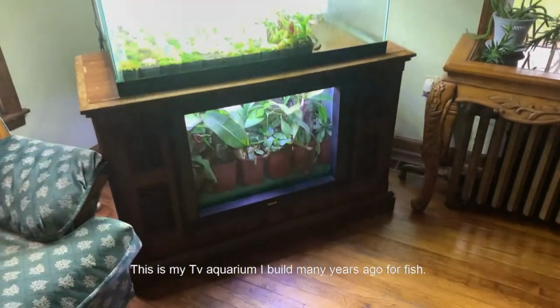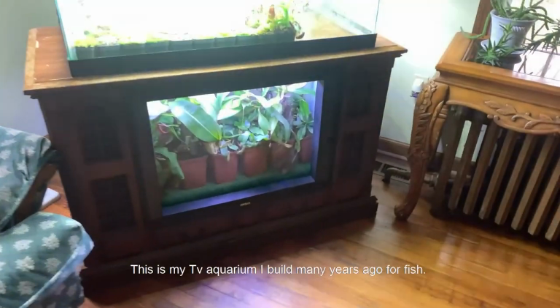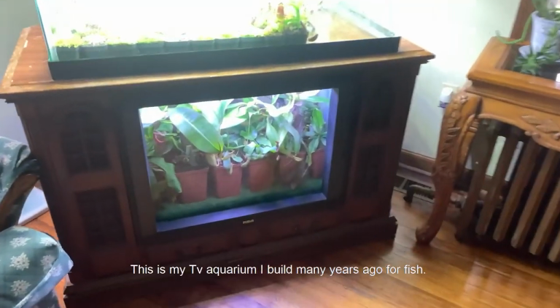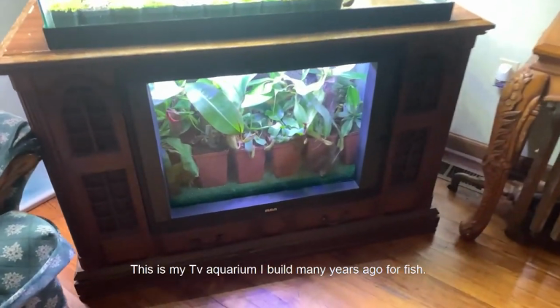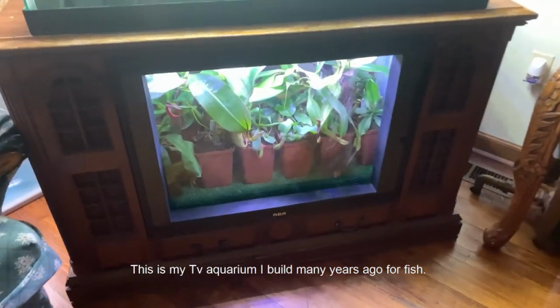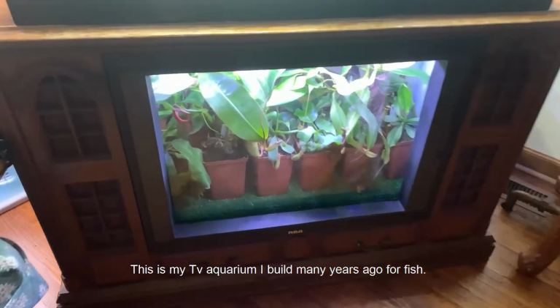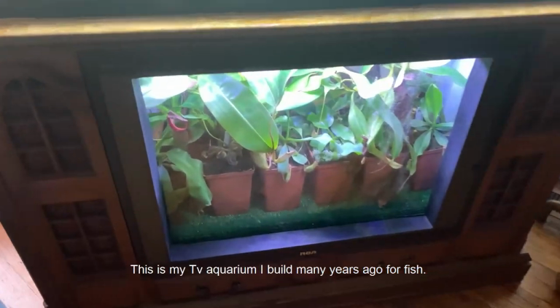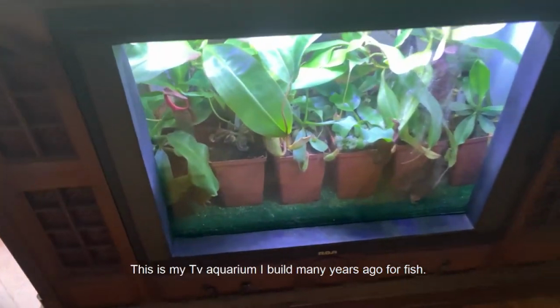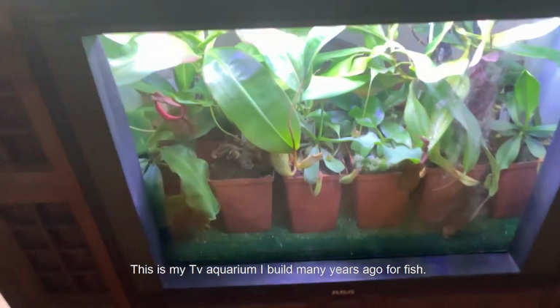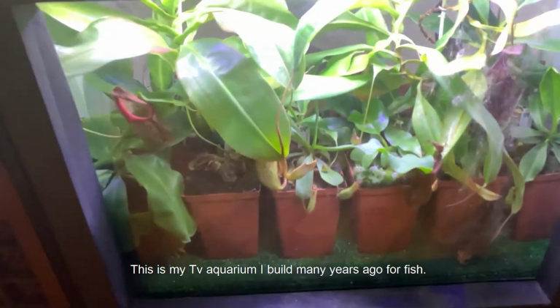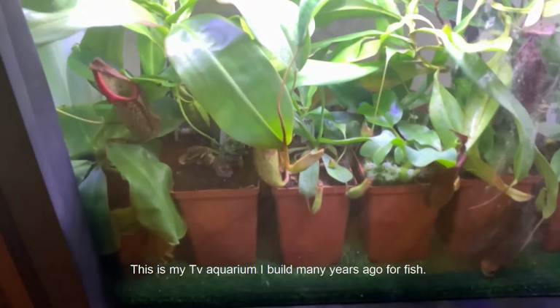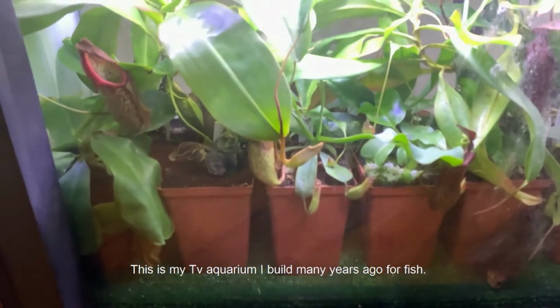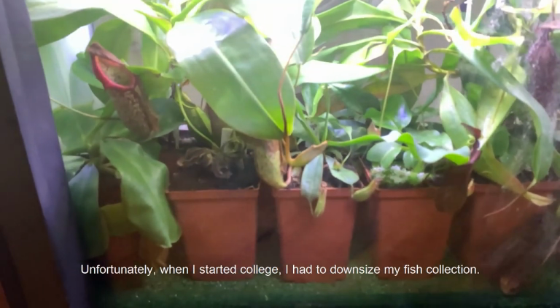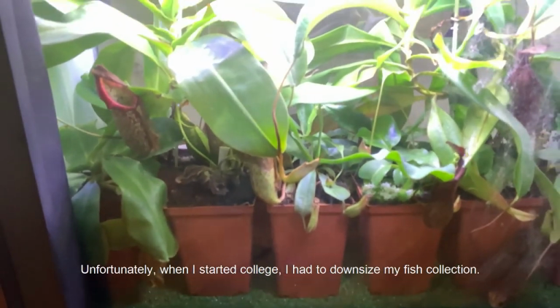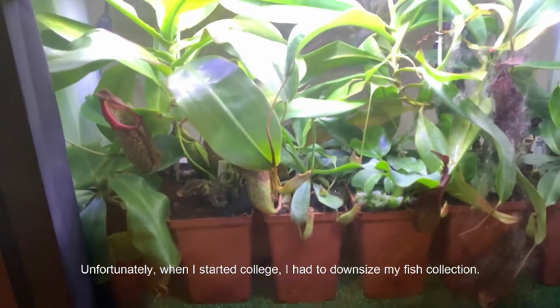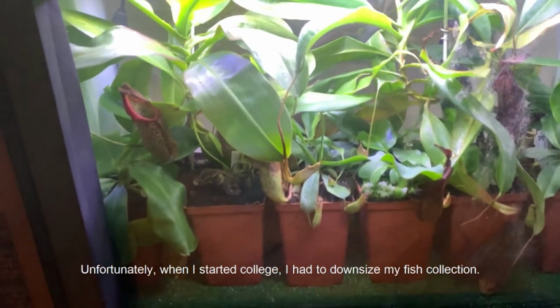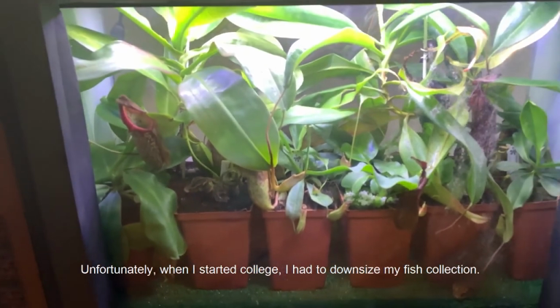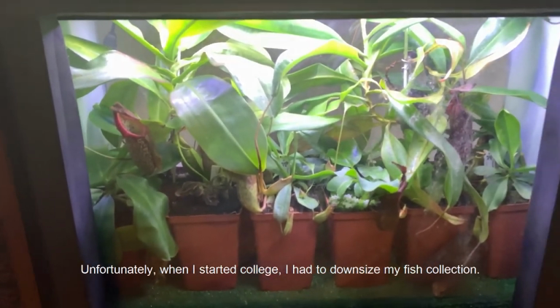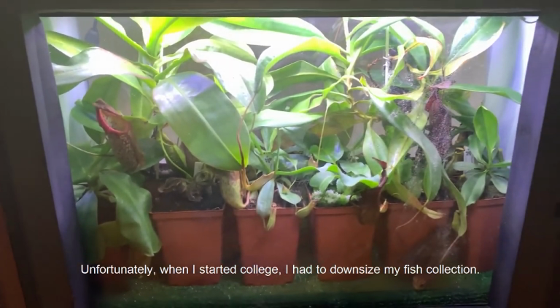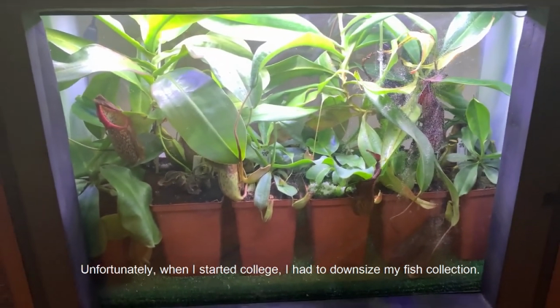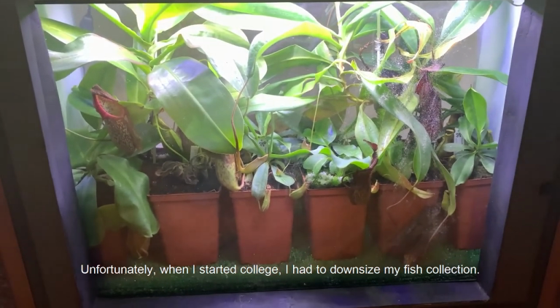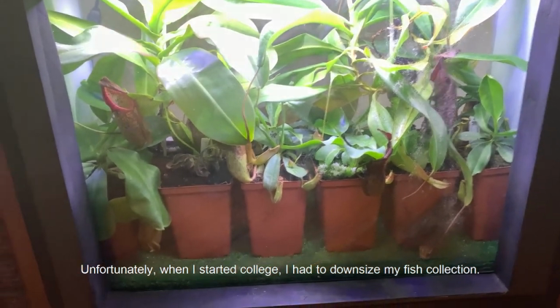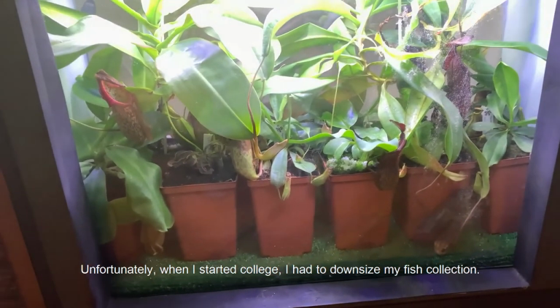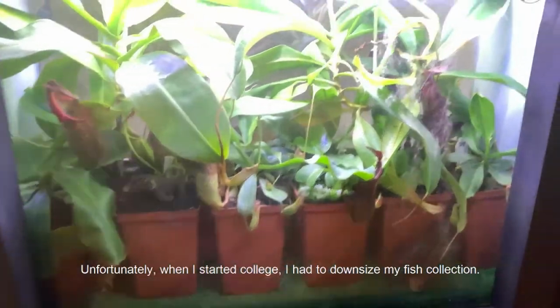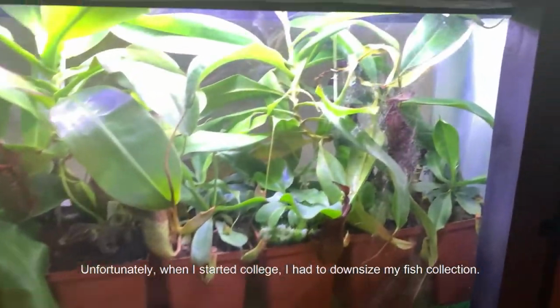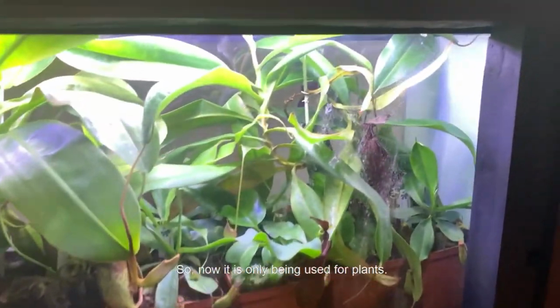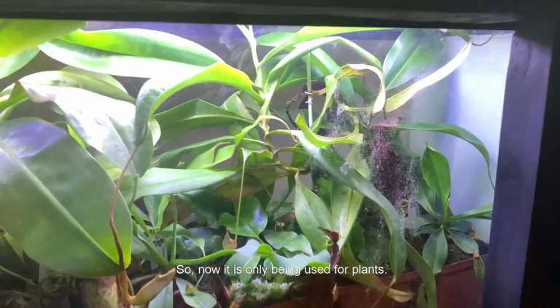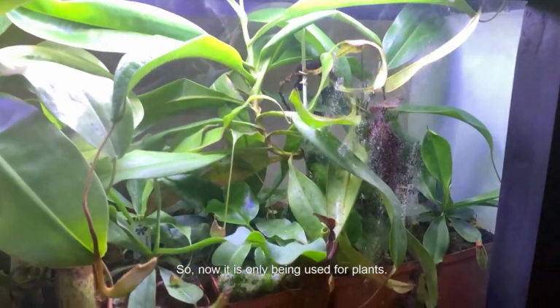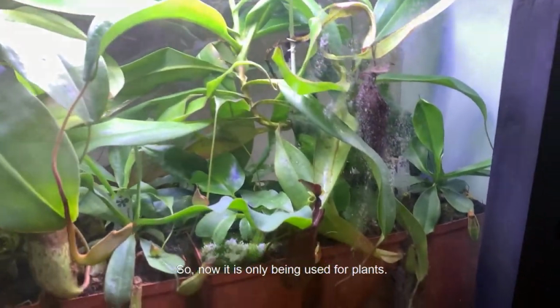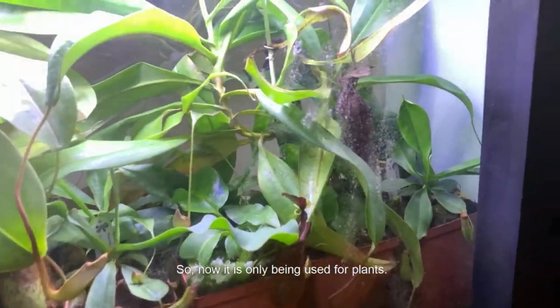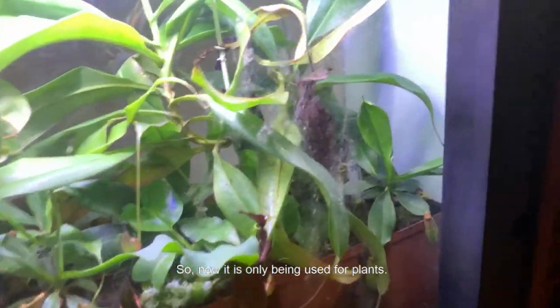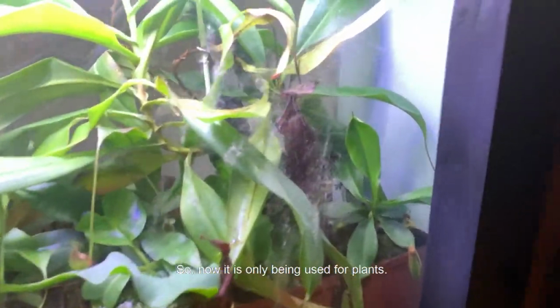This is my TV aquarium that I built many years ago for fish. Unfortunately, when I started college I had to downsize my fish collection, so it's only being used for plants now.